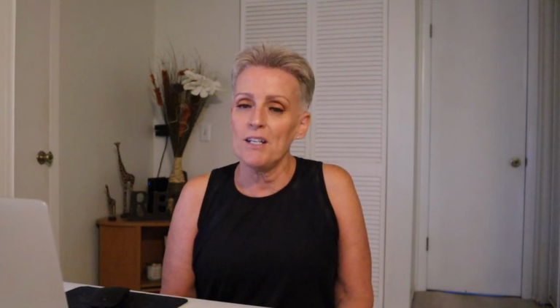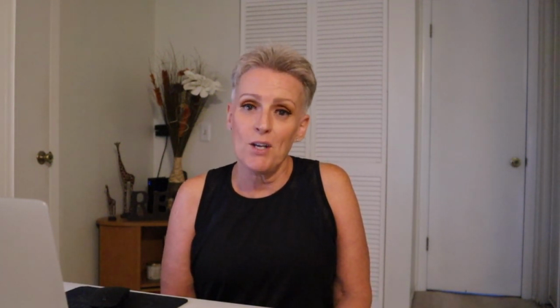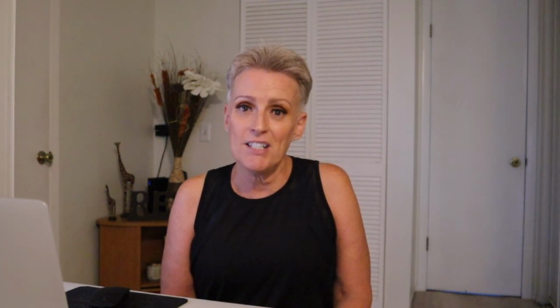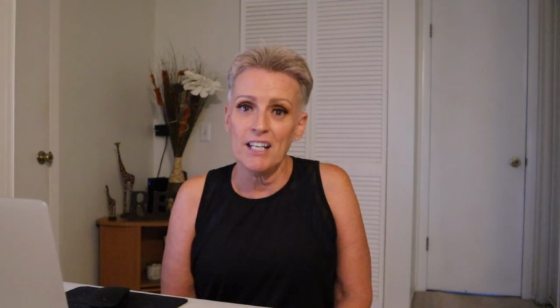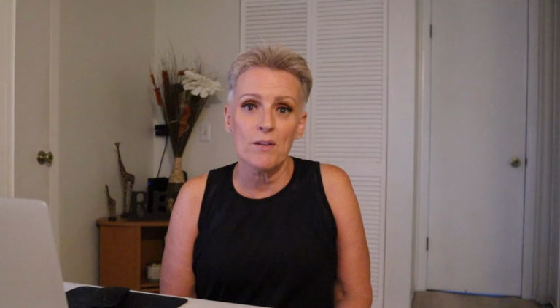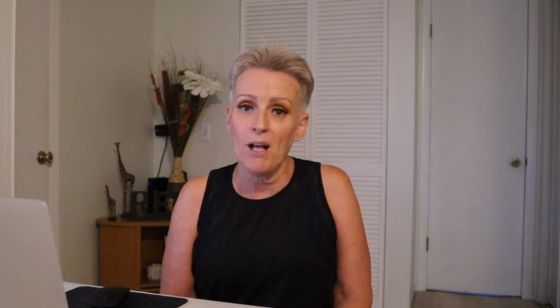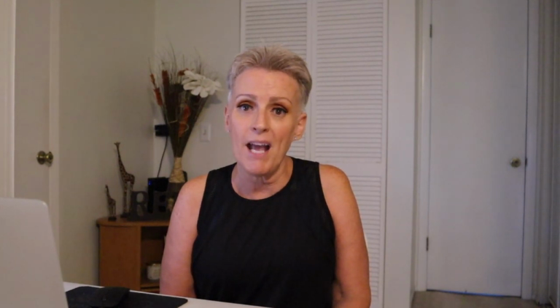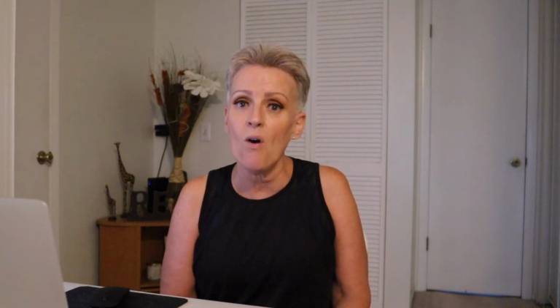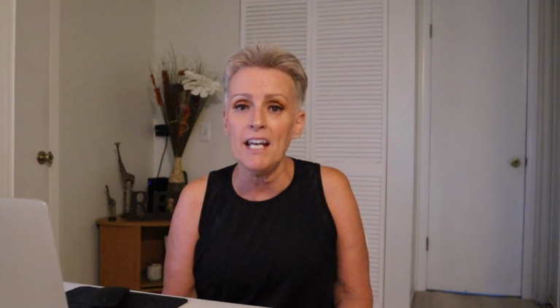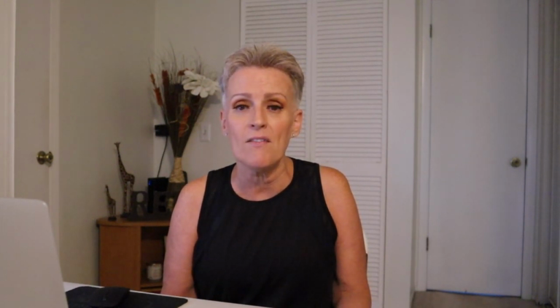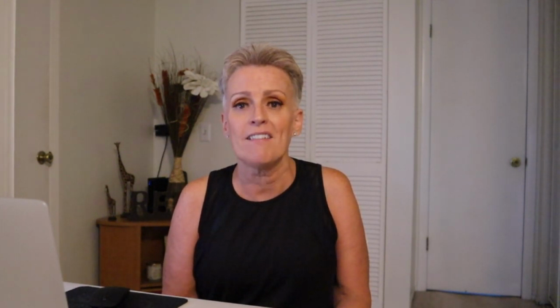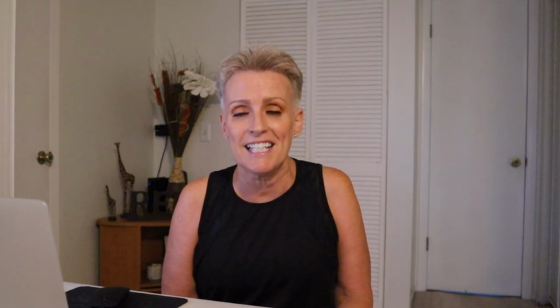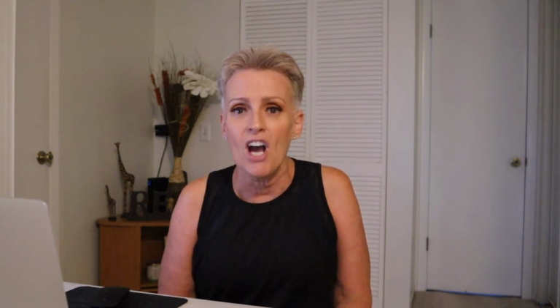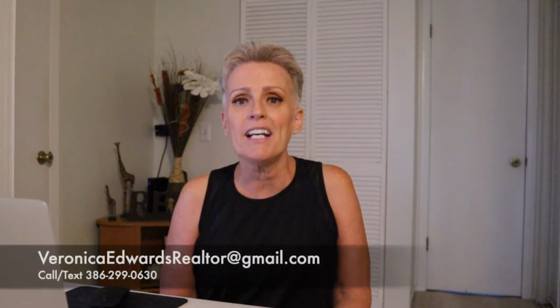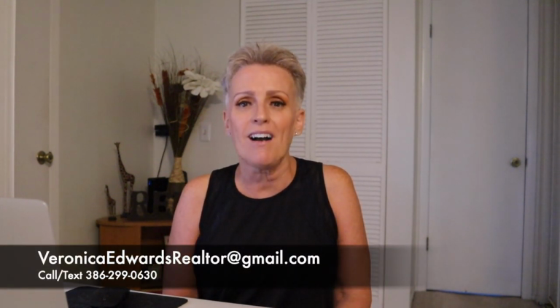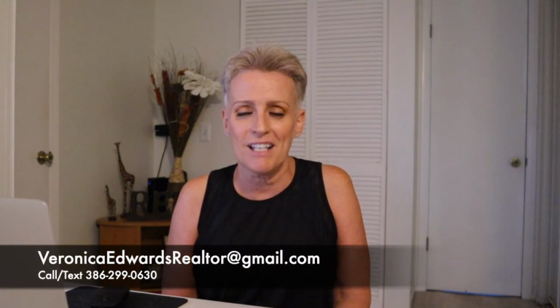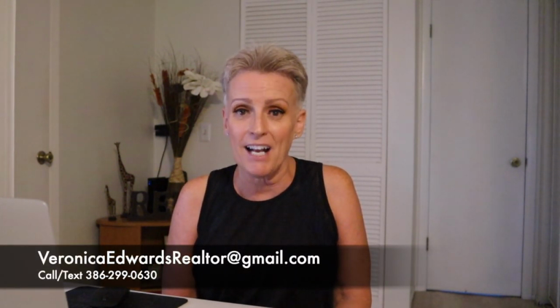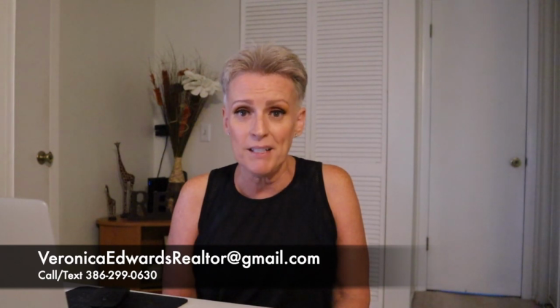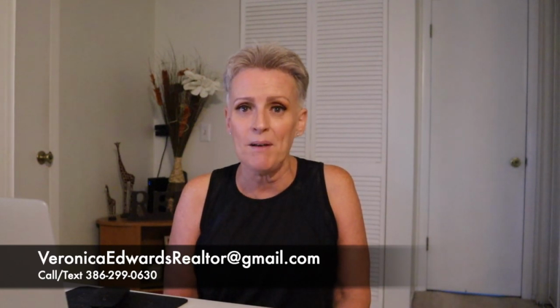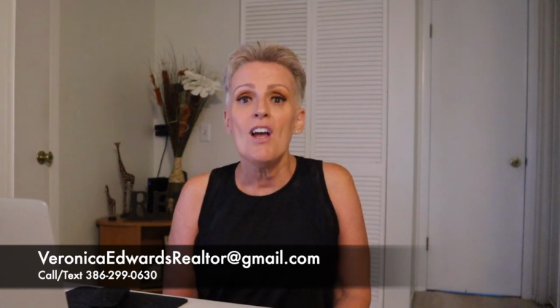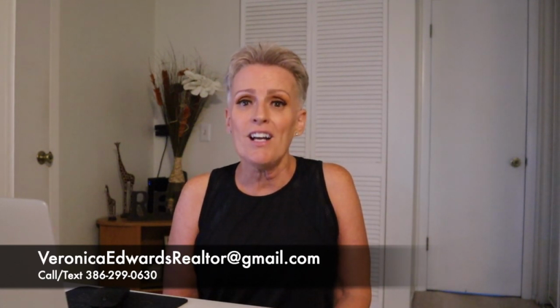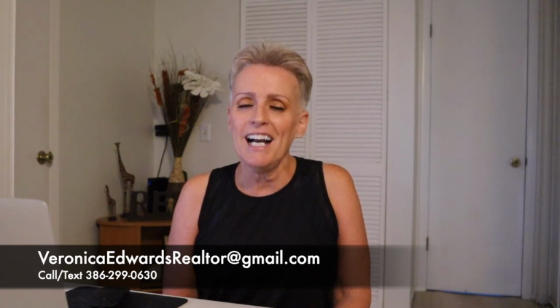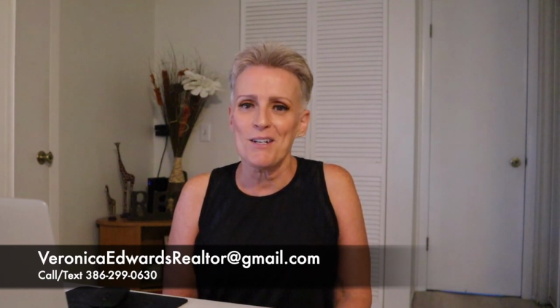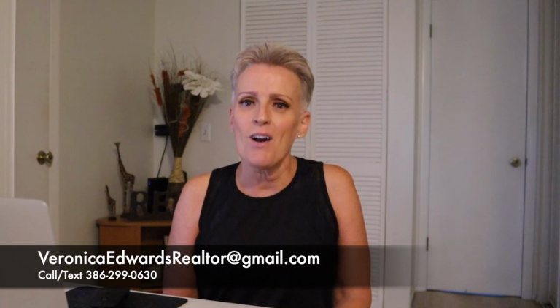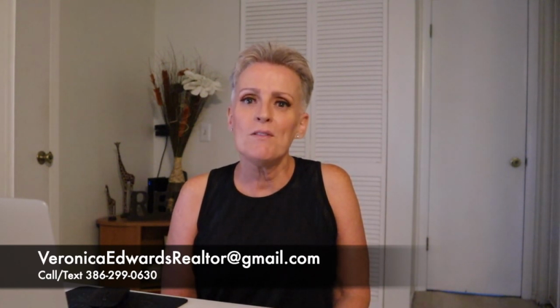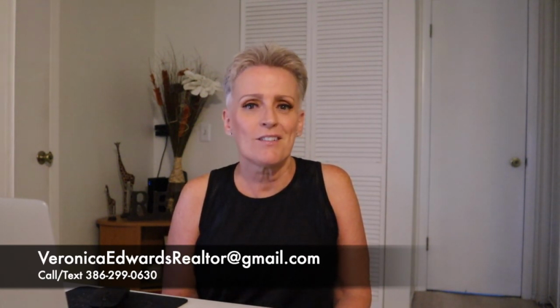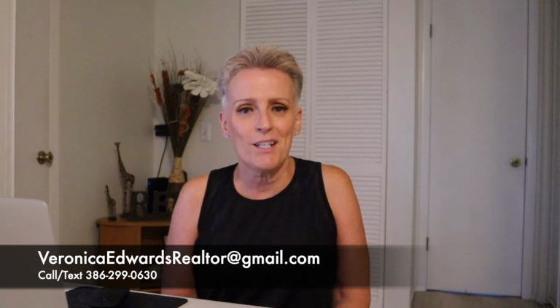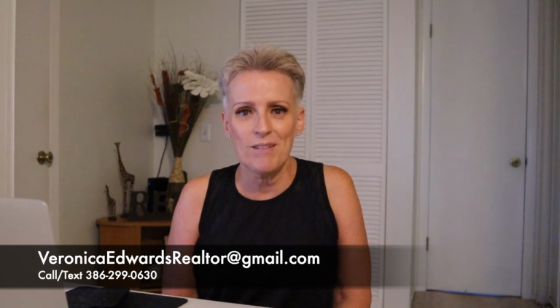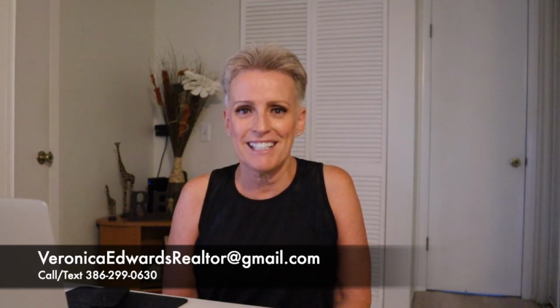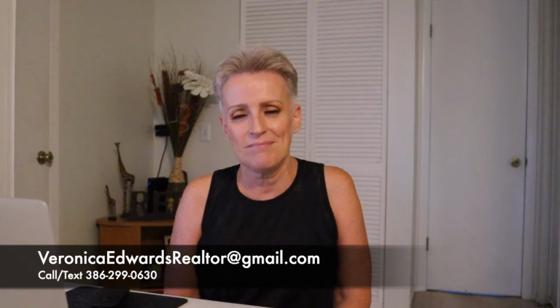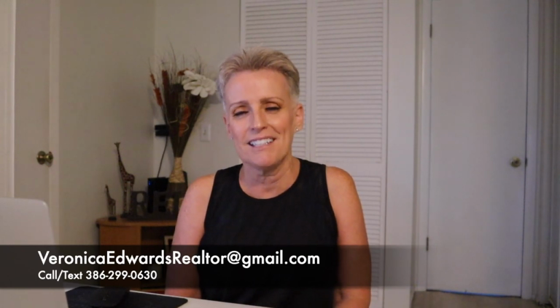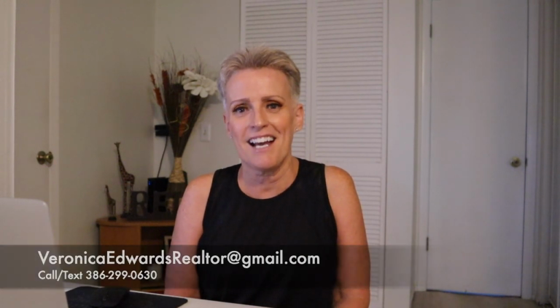If you're thinking of moving or relocating to the Greater Daytona Beach area, whether it's in Pelican Bay or any of the surrounding cities, go ahead and give me a call, send me a text, or shoot me an email. Just know I've got your back when moving to the Greater Daytona Beach area. Till next time!